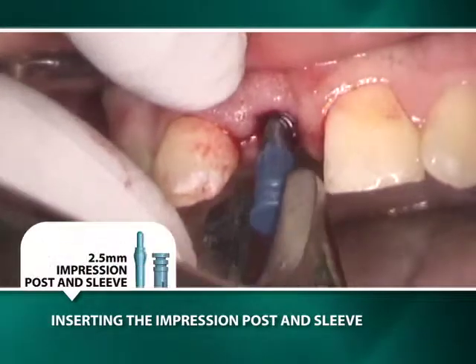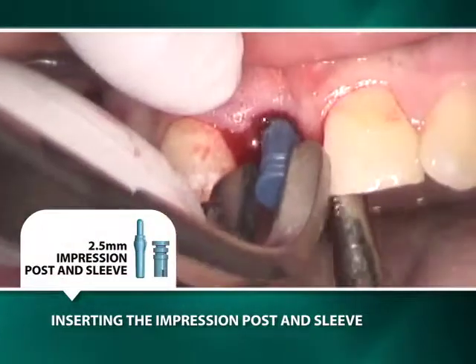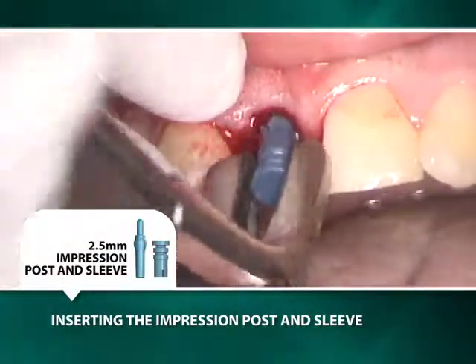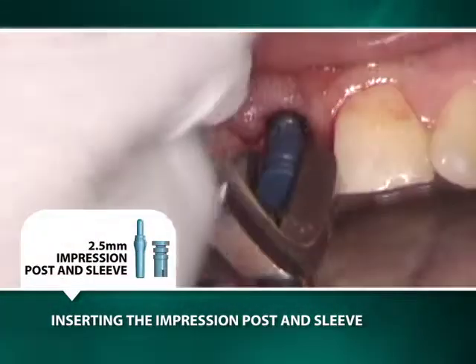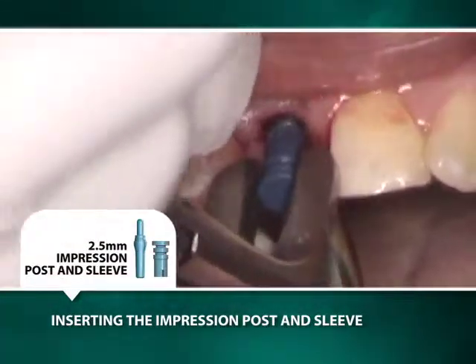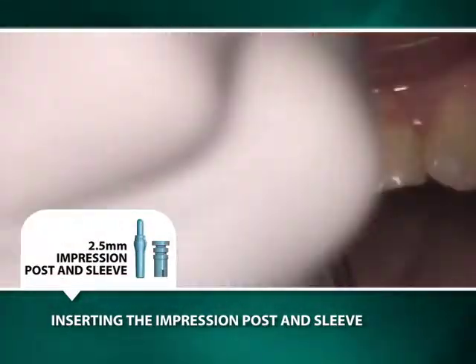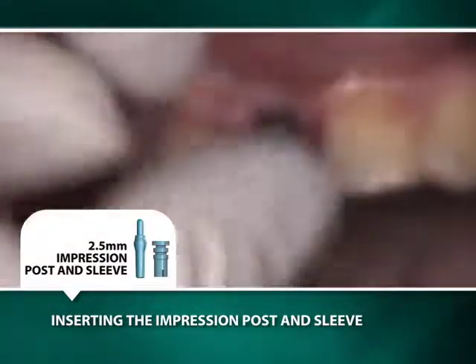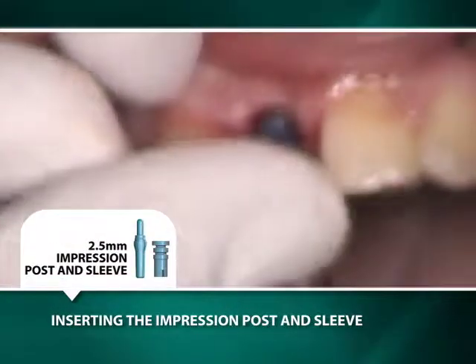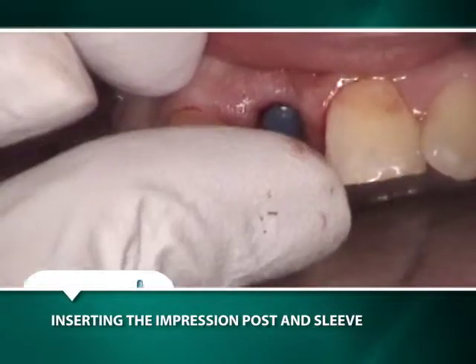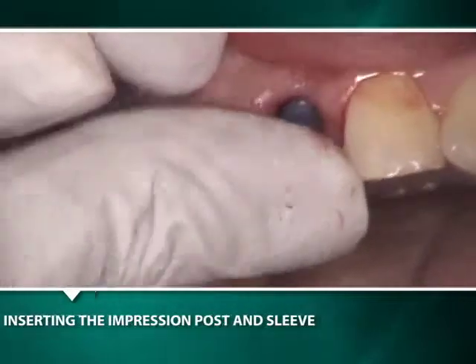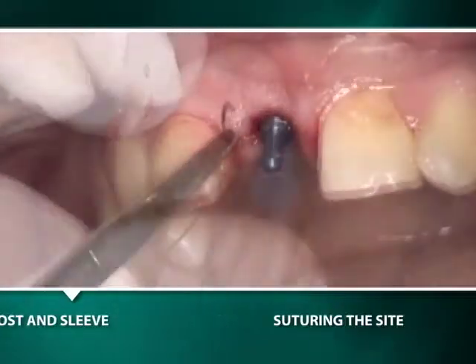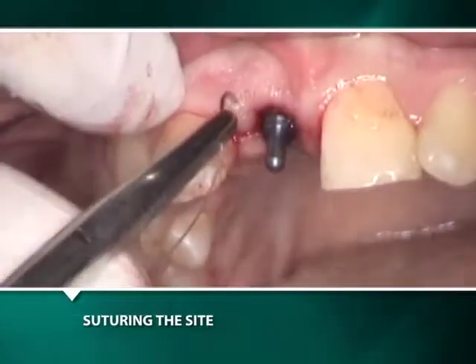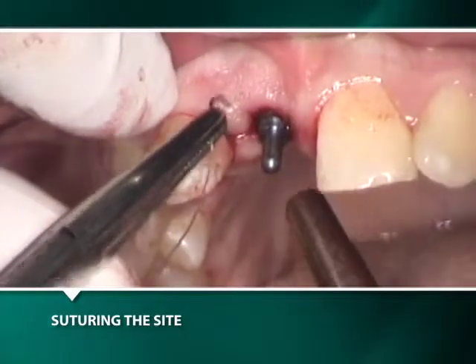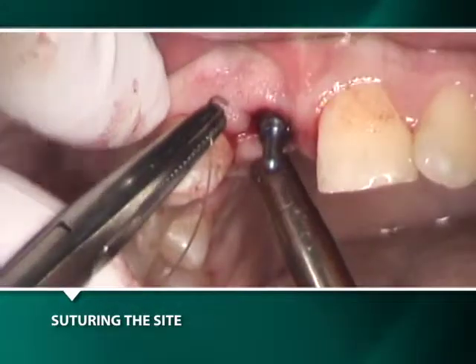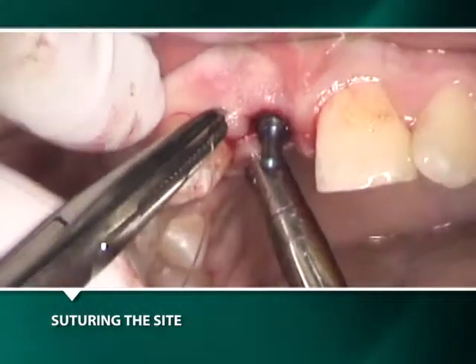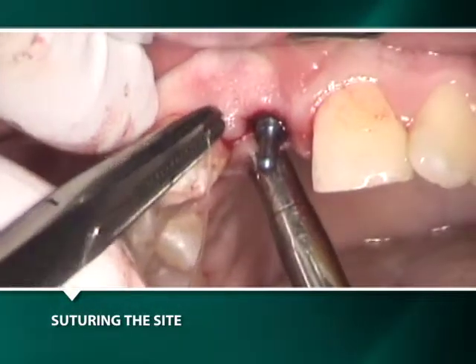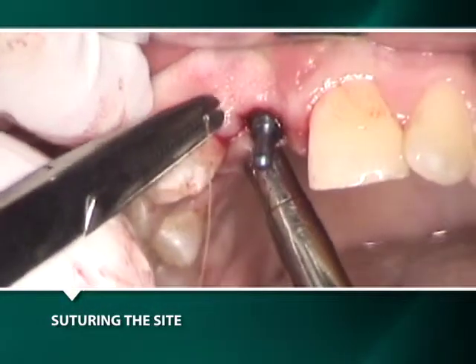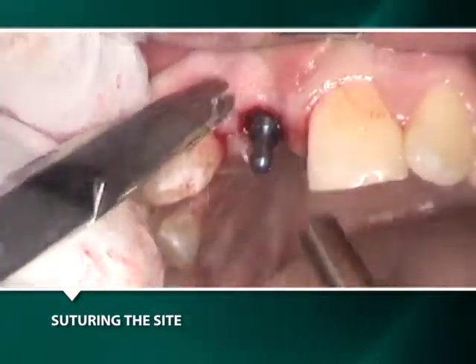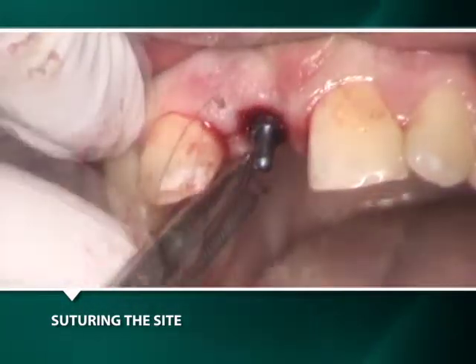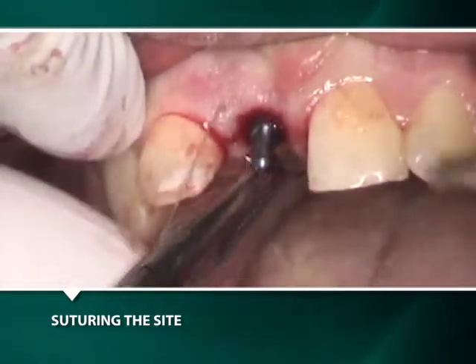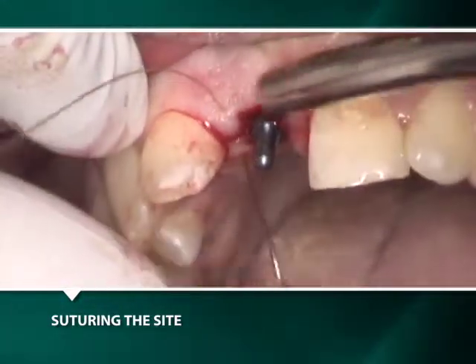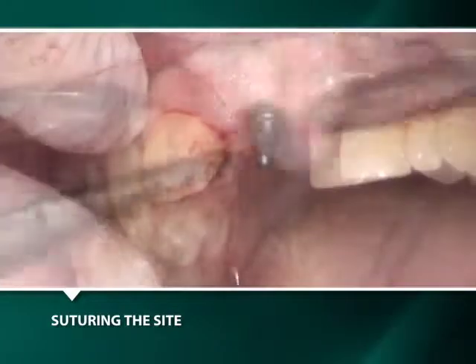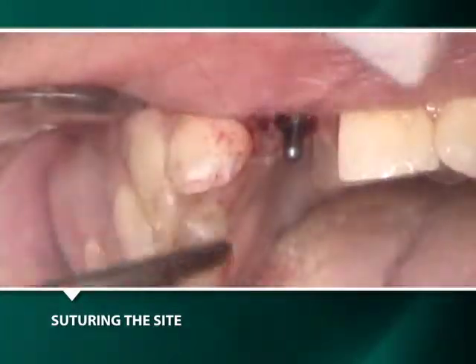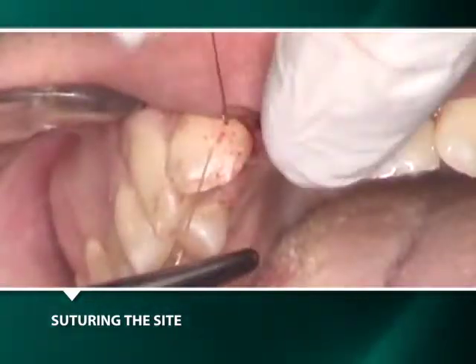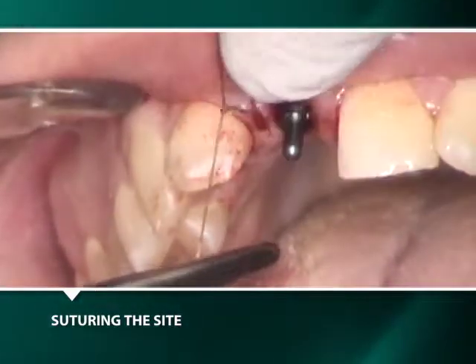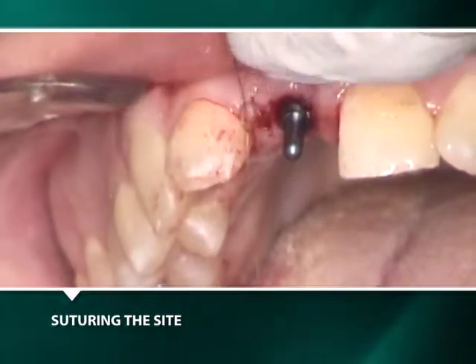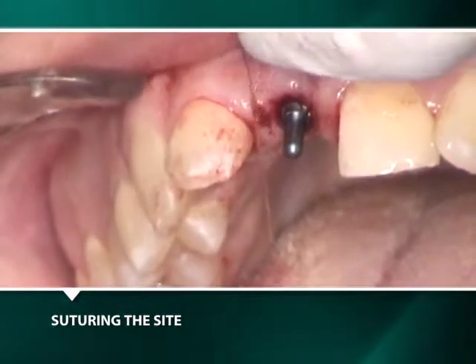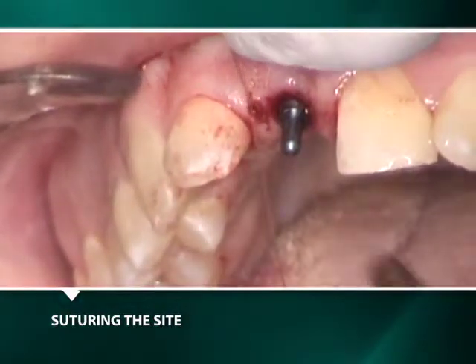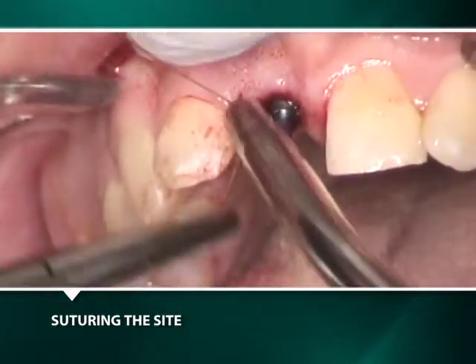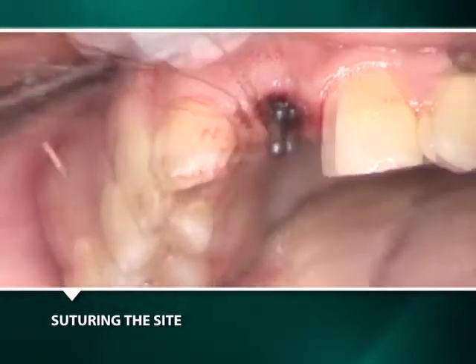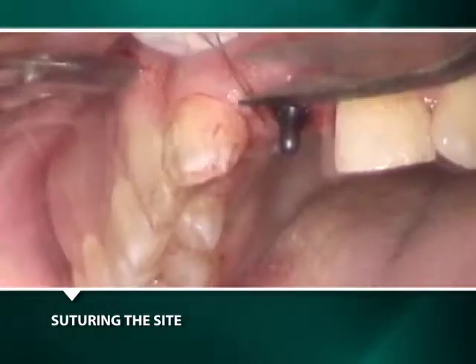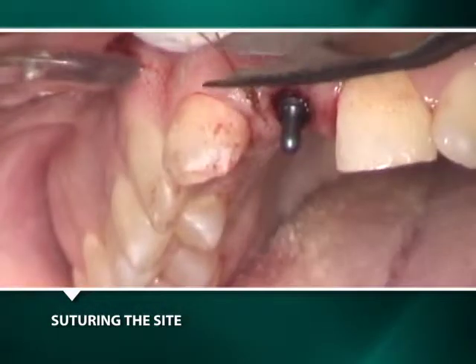A blue 2.5mm impression post with a blue plastic sleeve attached is inserted into the well of the implant for the making of an implant-level transfer impression after the placement of a single interproximal suture.